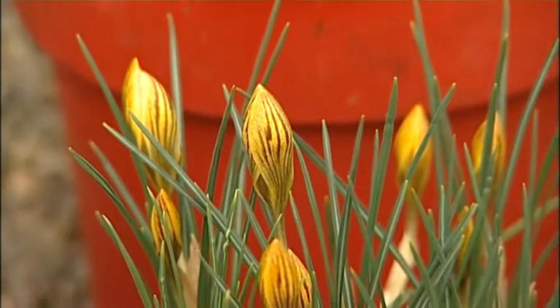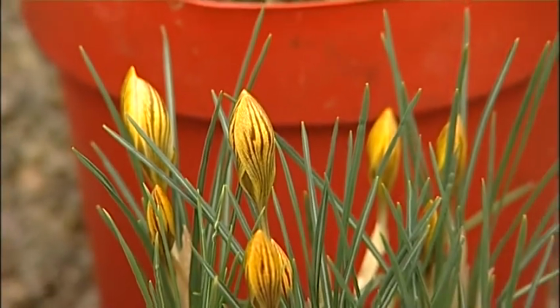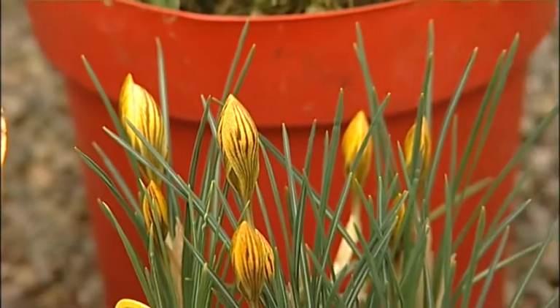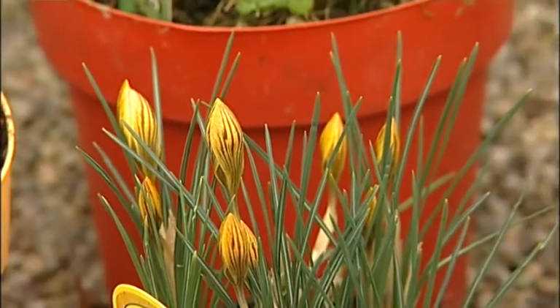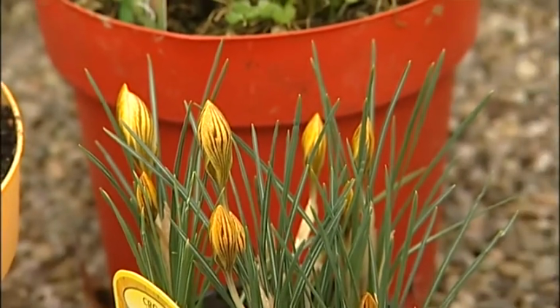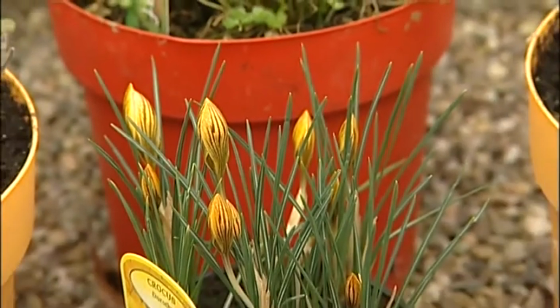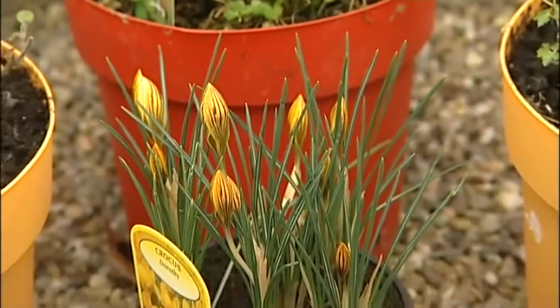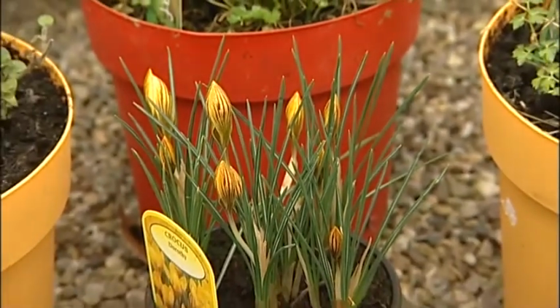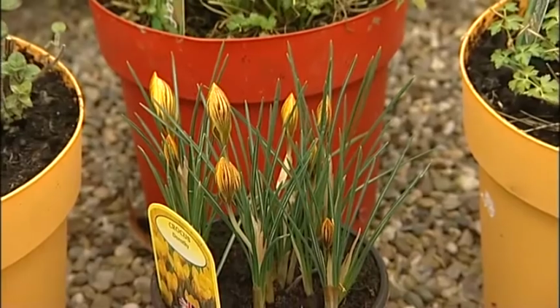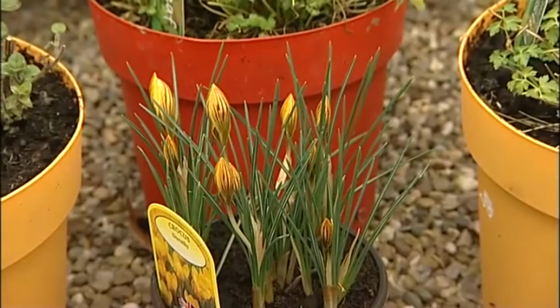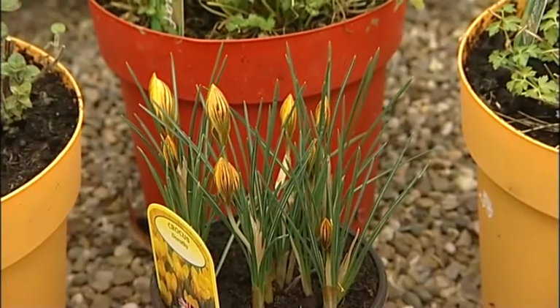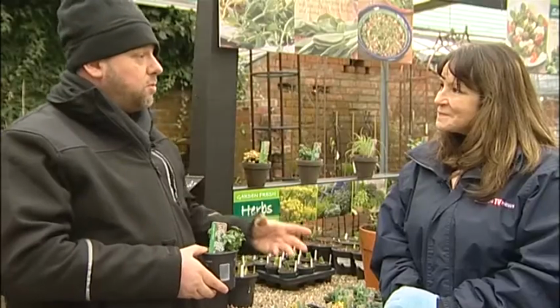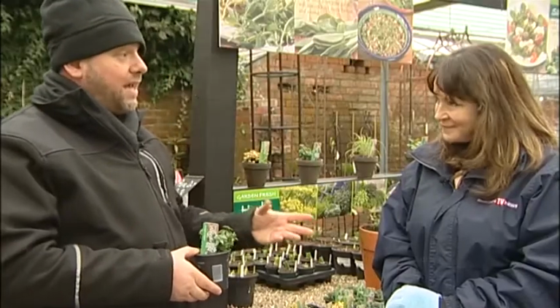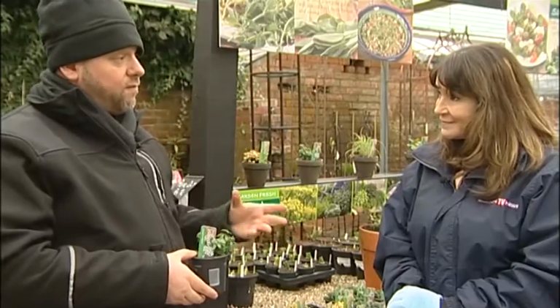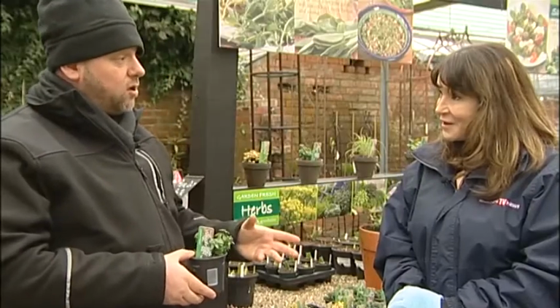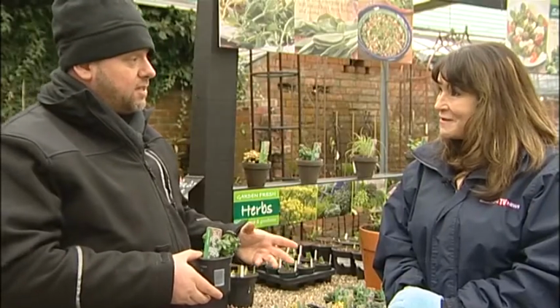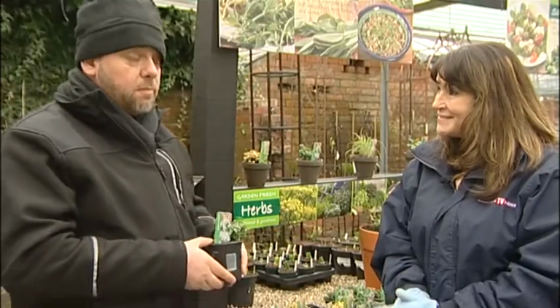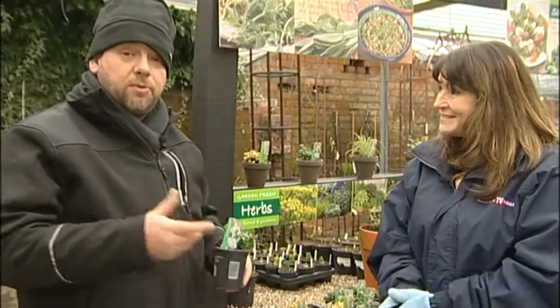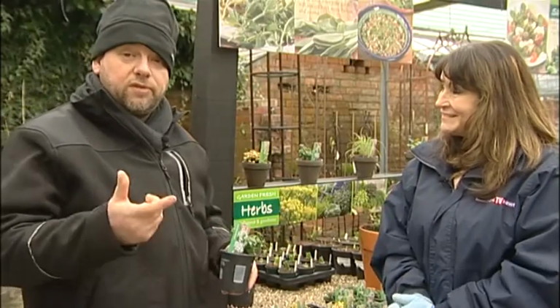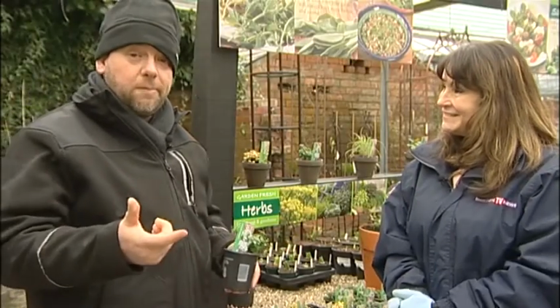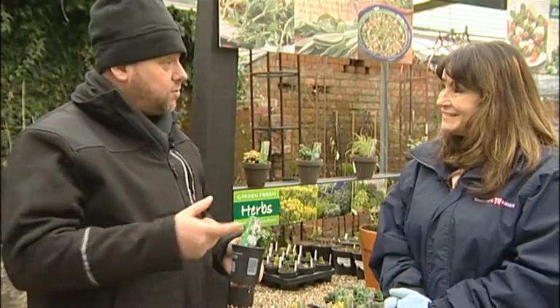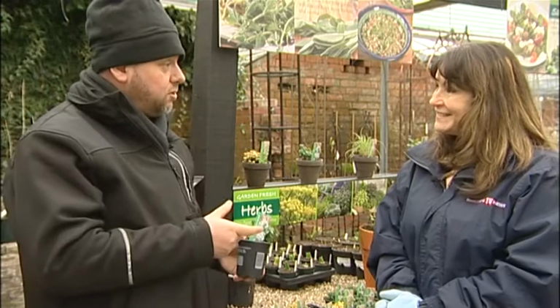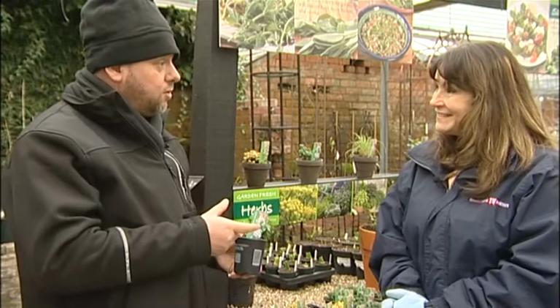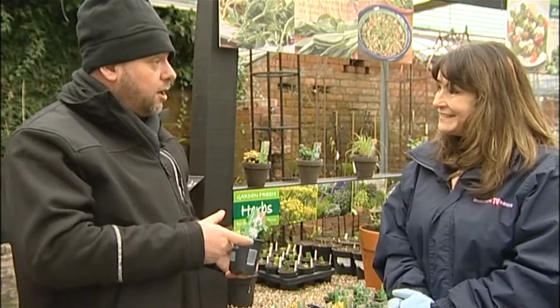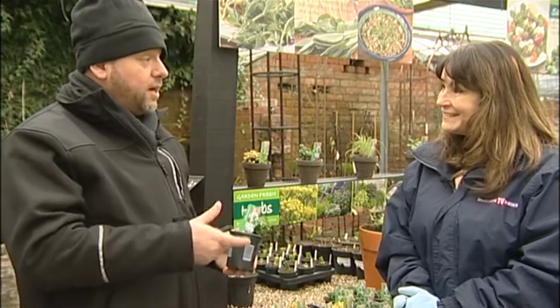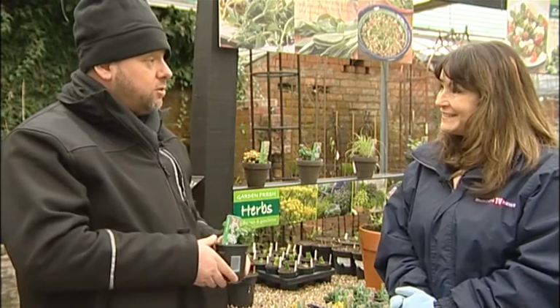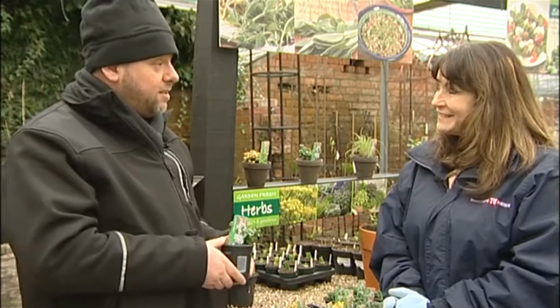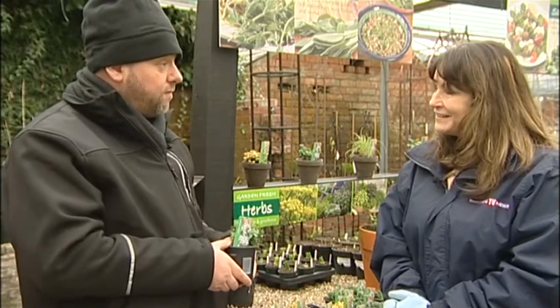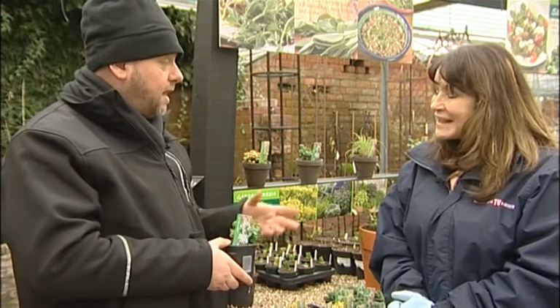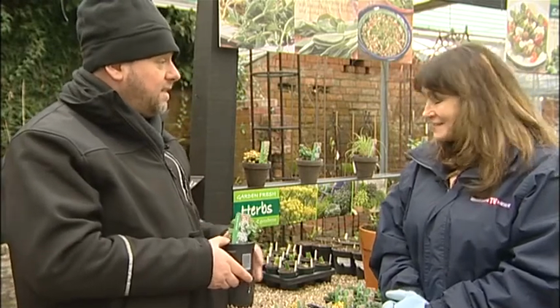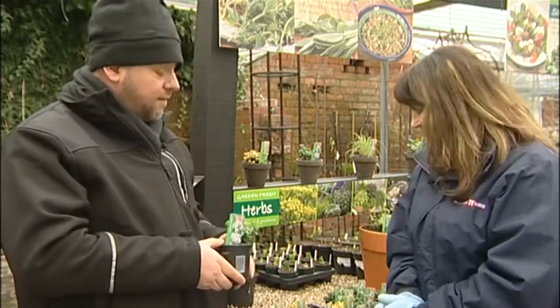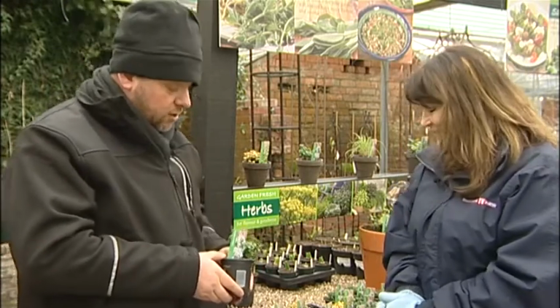On later programs, I'll show you all the different types of basil we do. We do eight different varieties. Most people think of the sweet basil that you use in cooking, but we actually have eight different varieties.